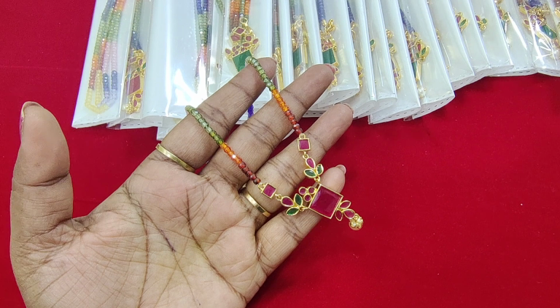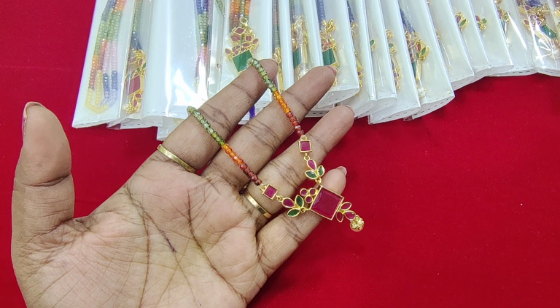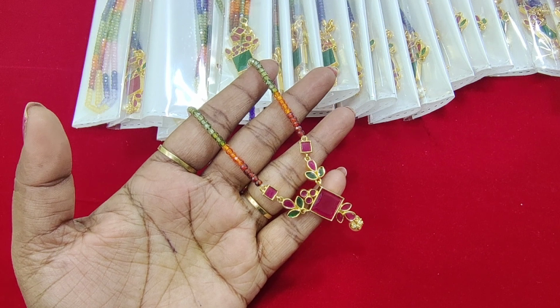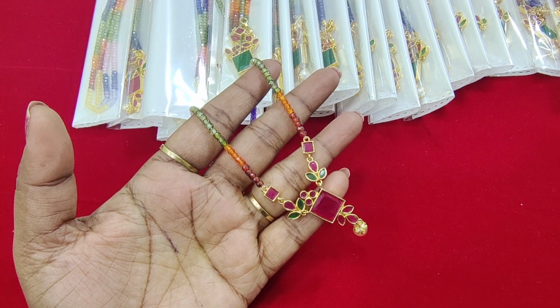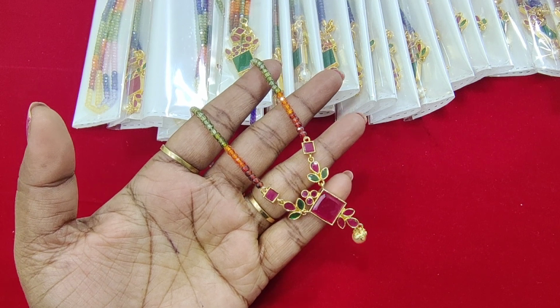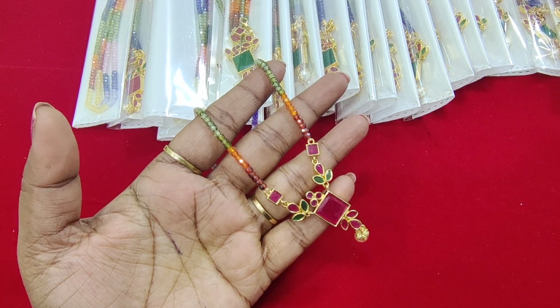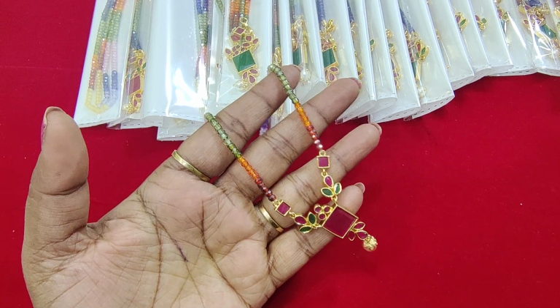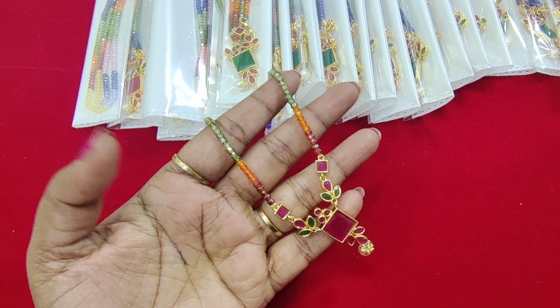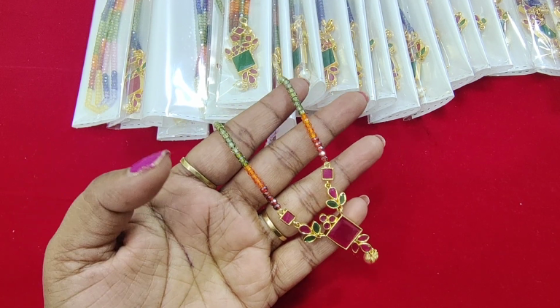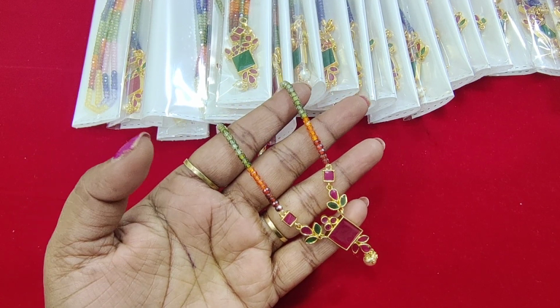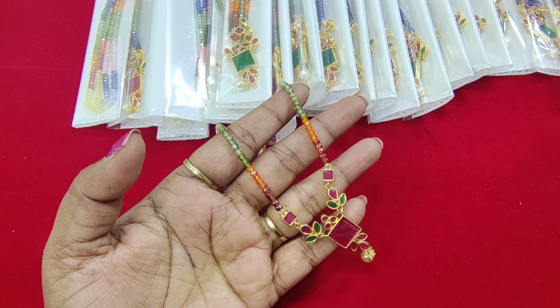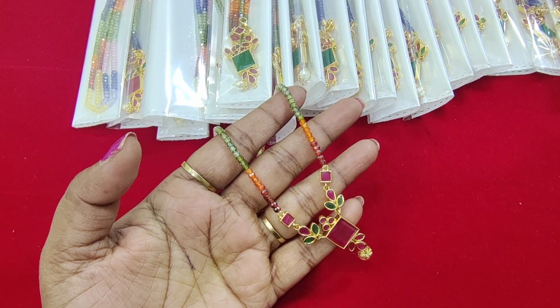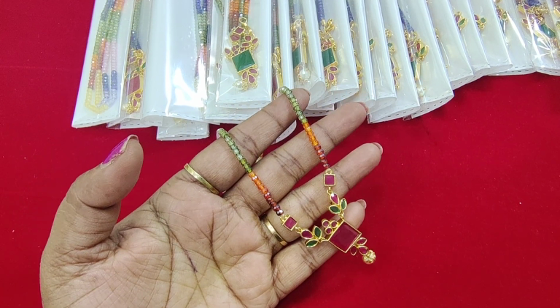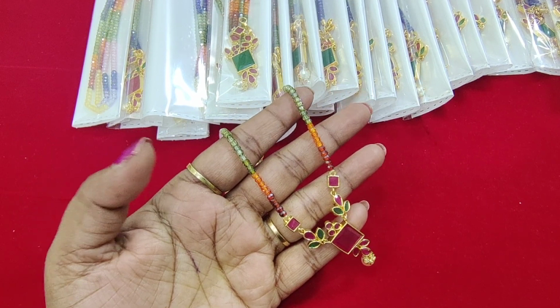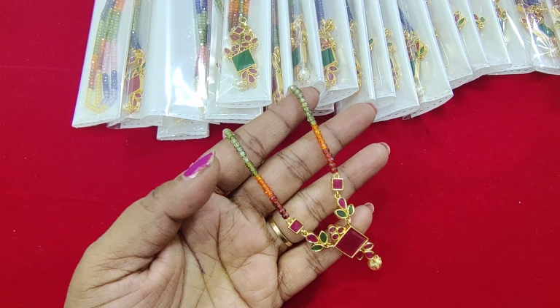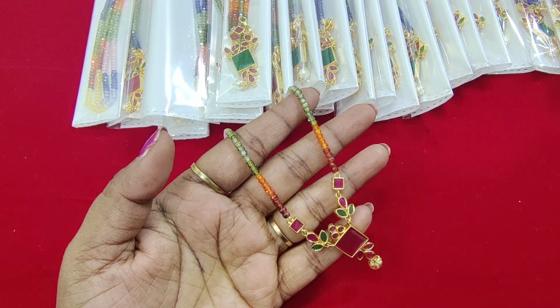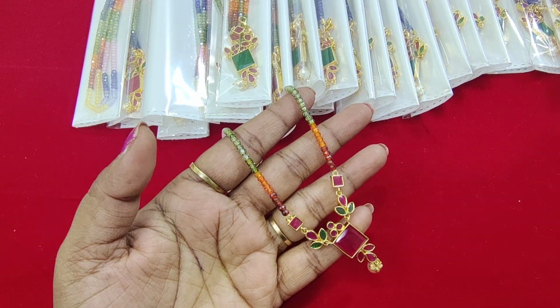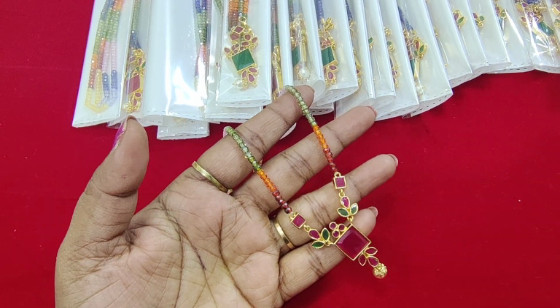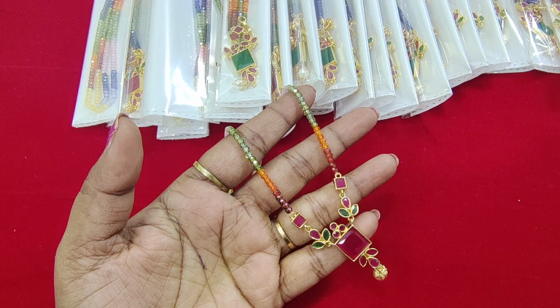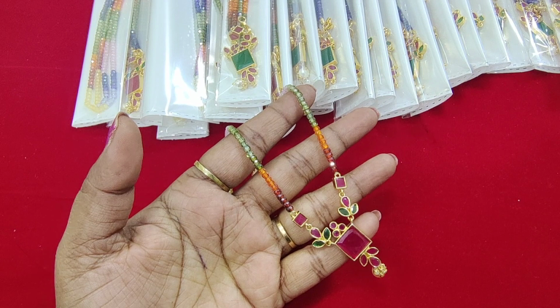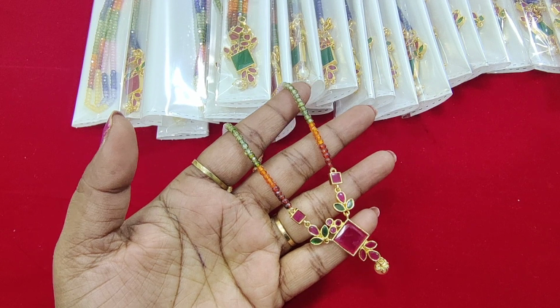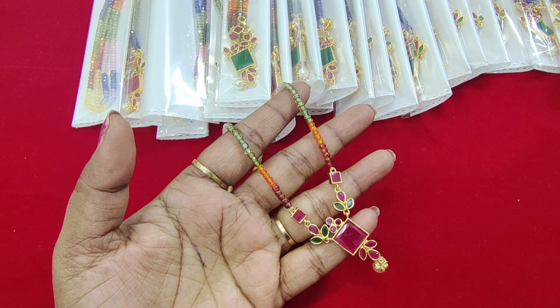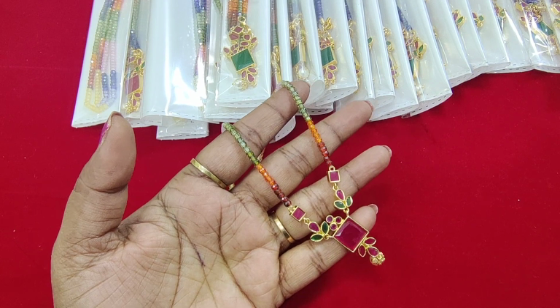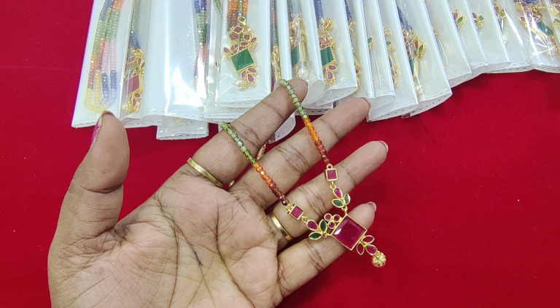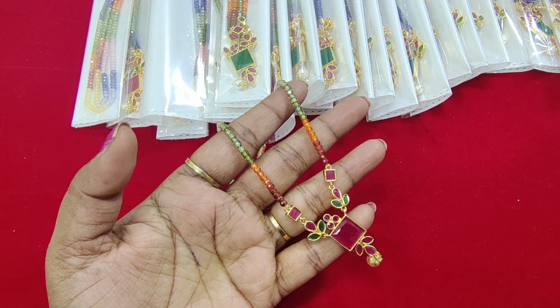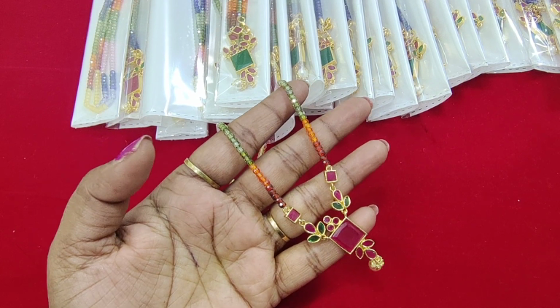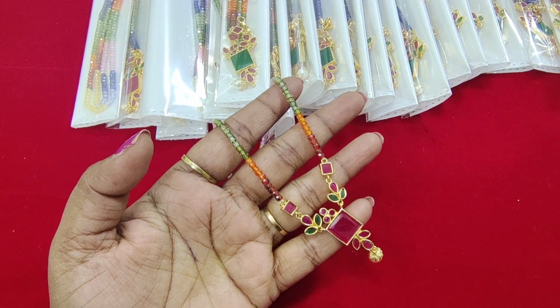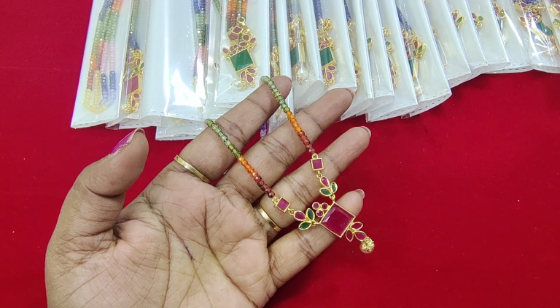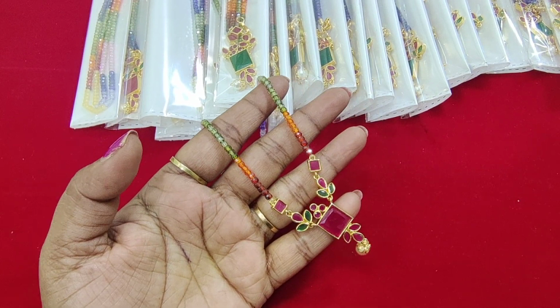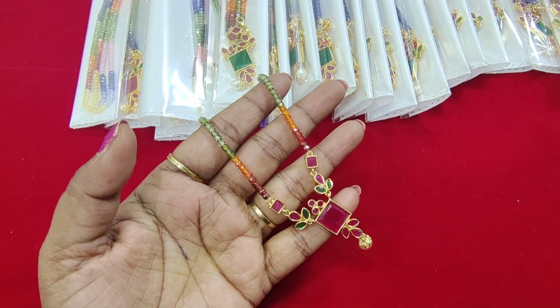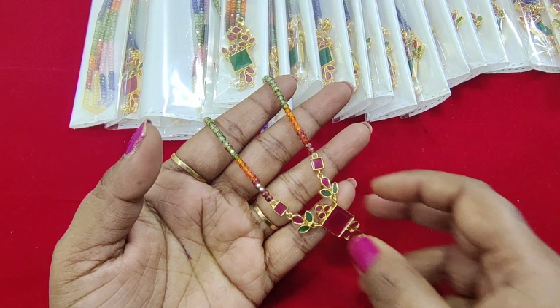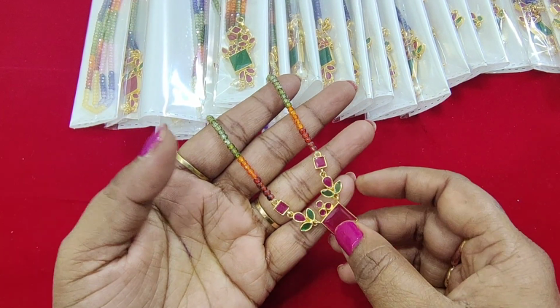Hi friends, welcome back to our channel. This is Amarwani Santosh from Amaru Collections. If you are watching the channel for the first time, like, share and subscribe.